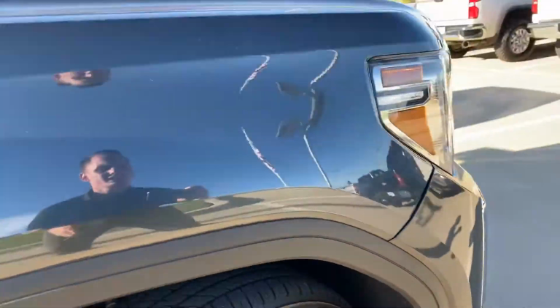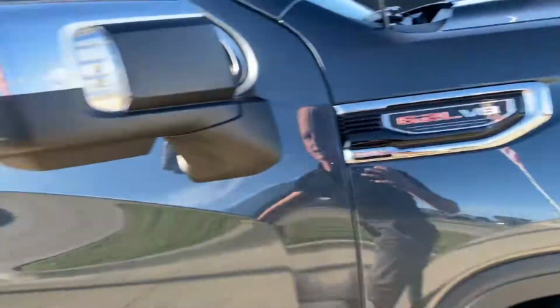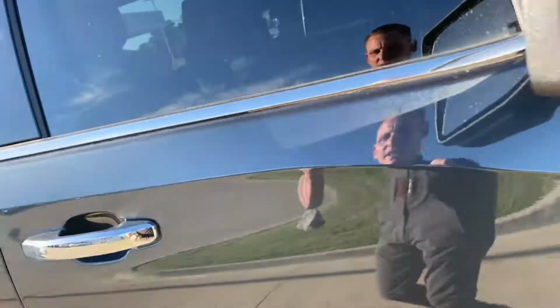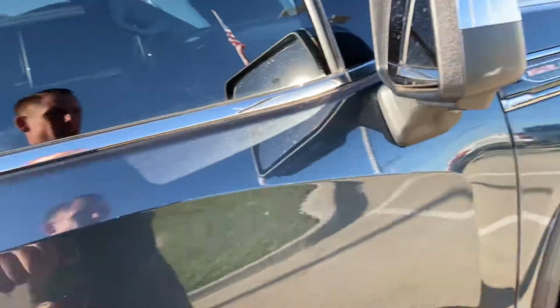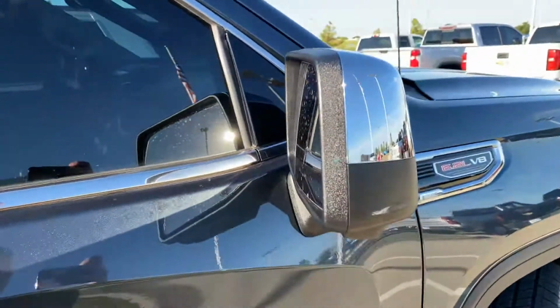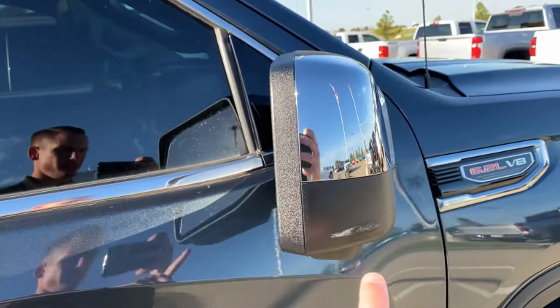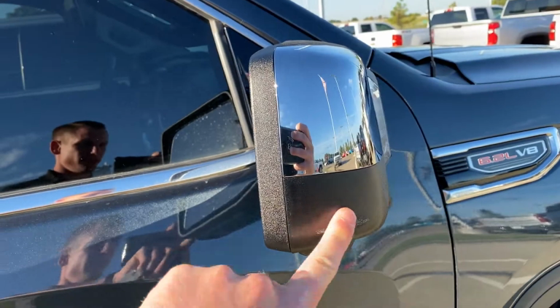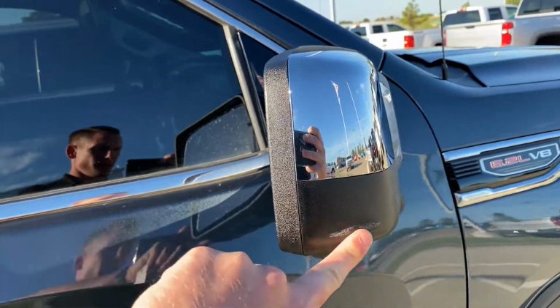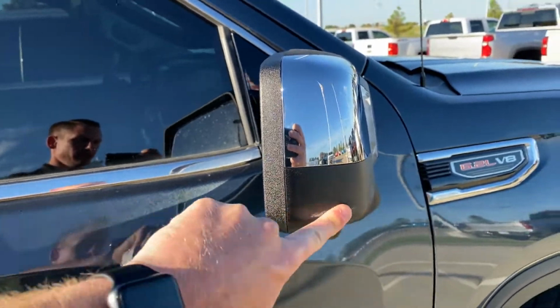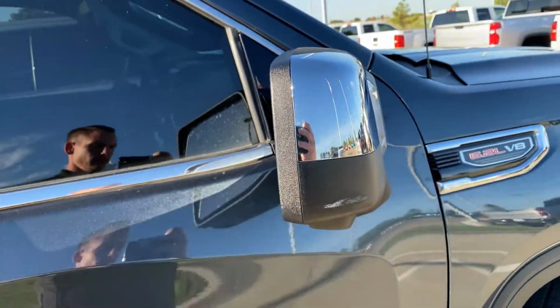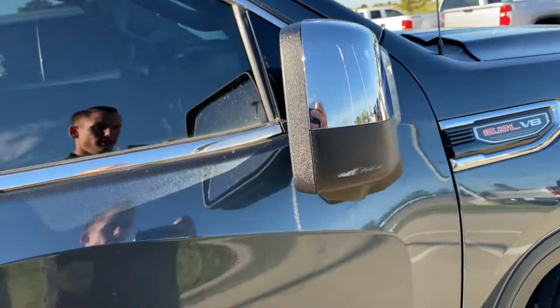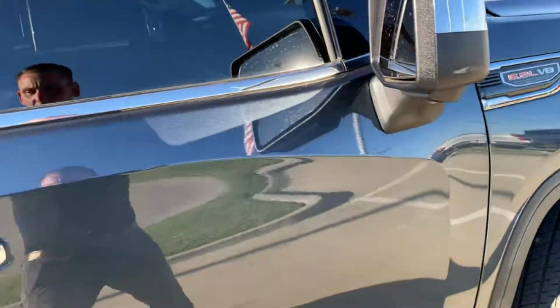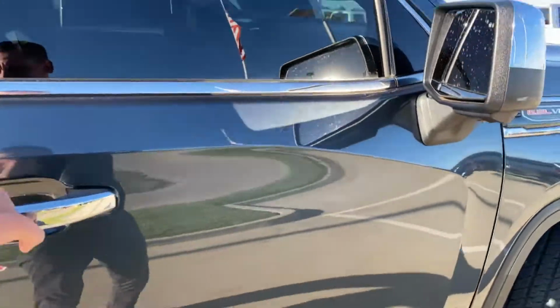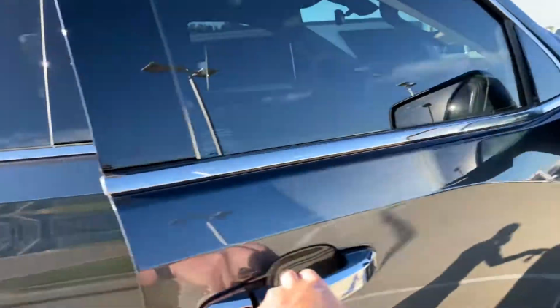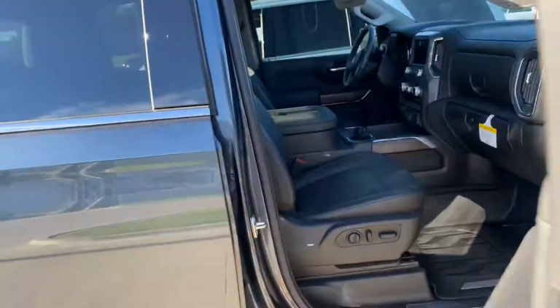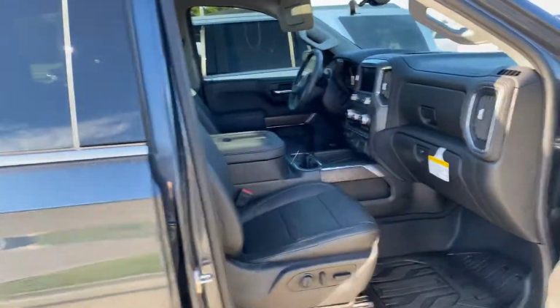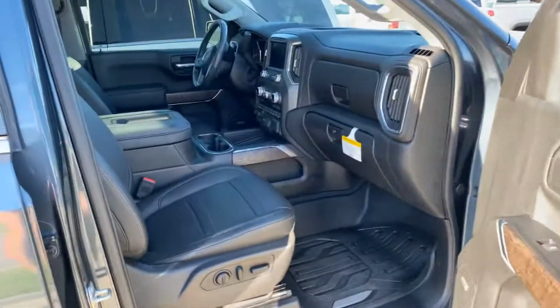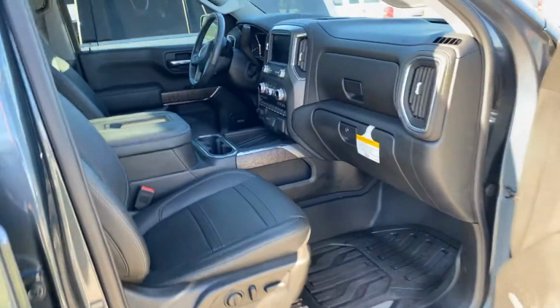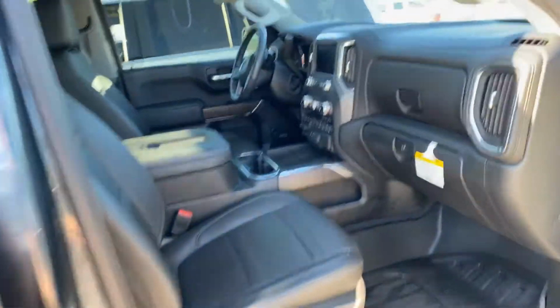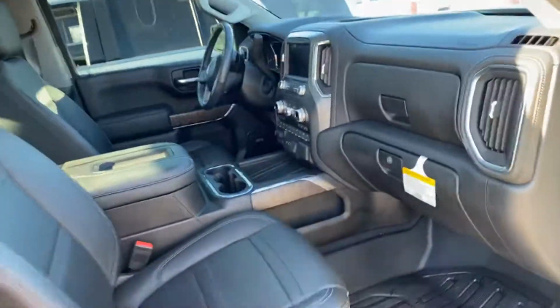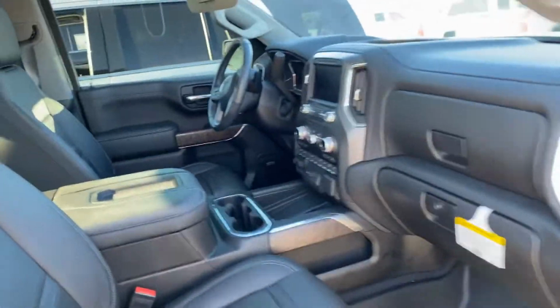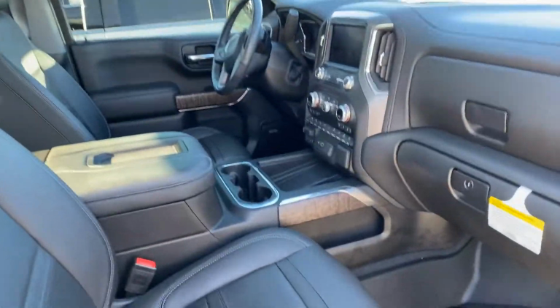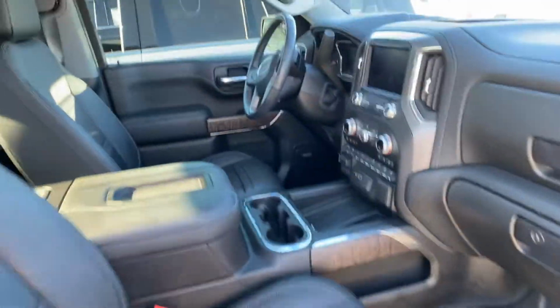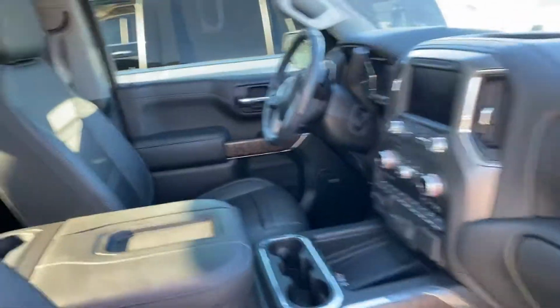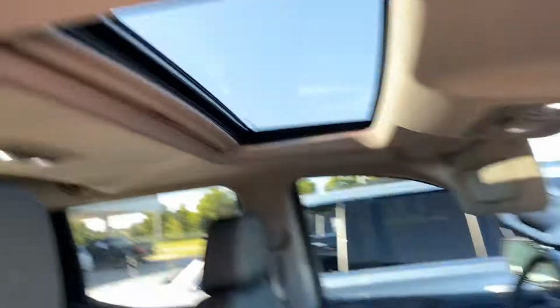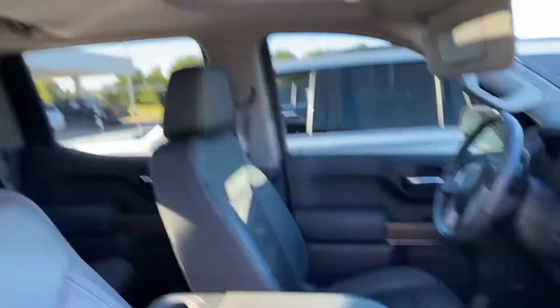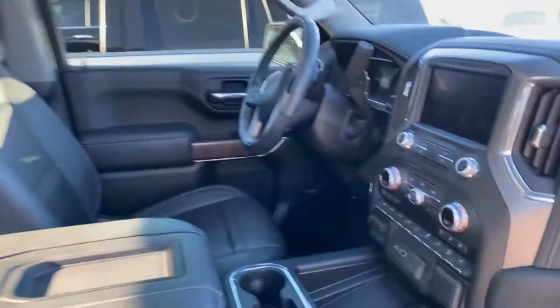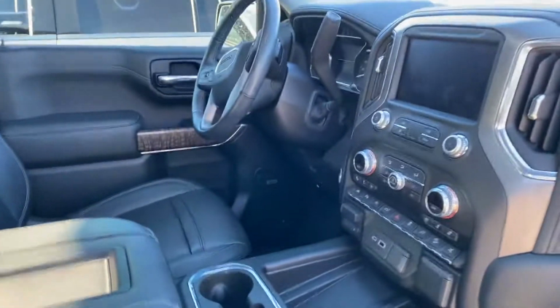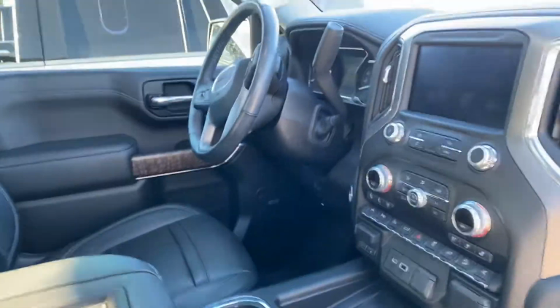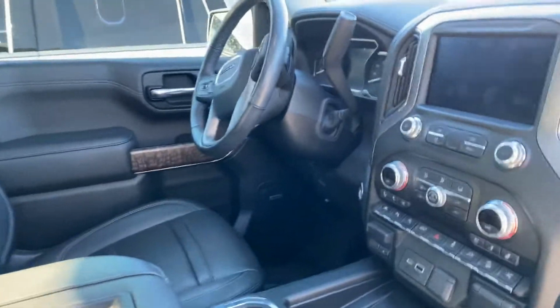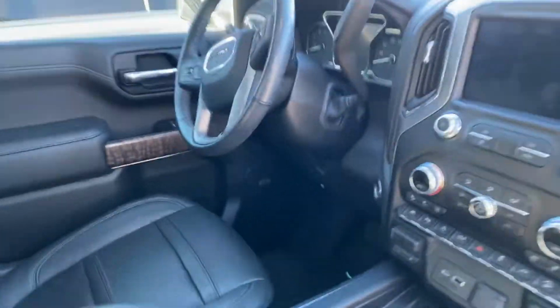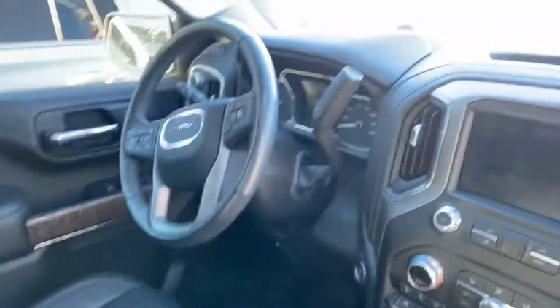A quick shot of the inside — minor scuffage right there, but a little bit of rubbing compound will get that out. Here's the inside — it still has a dealer sticky tag in it. Sunroof — this is the nice one.